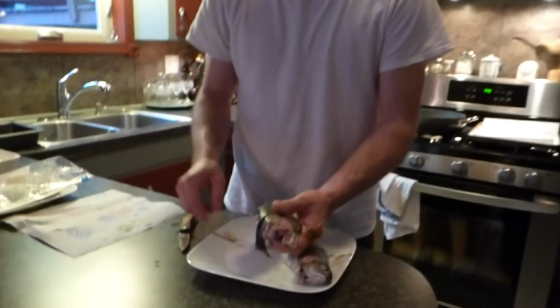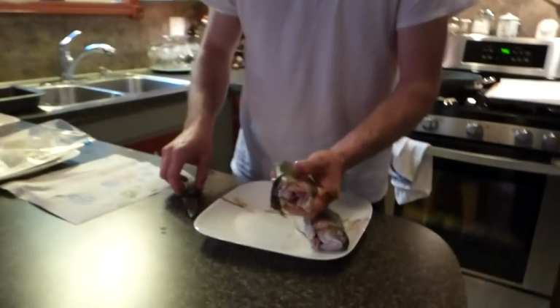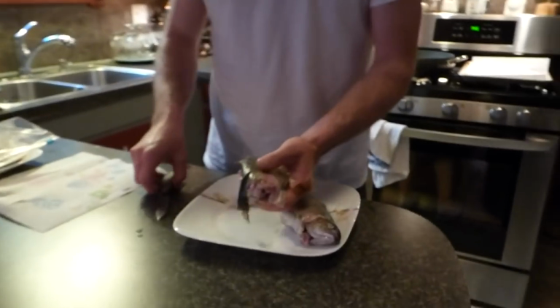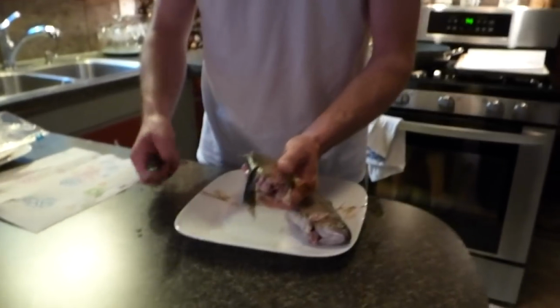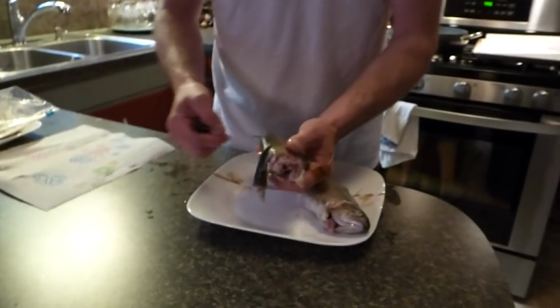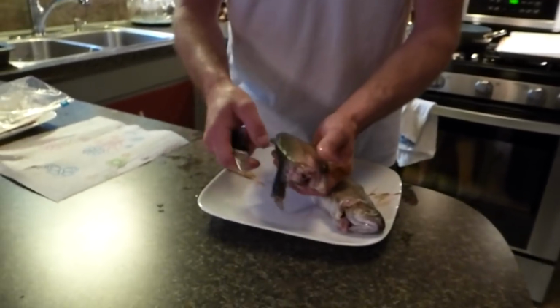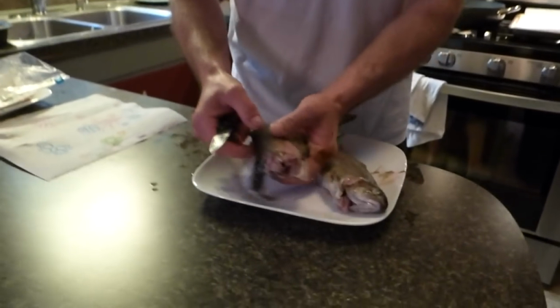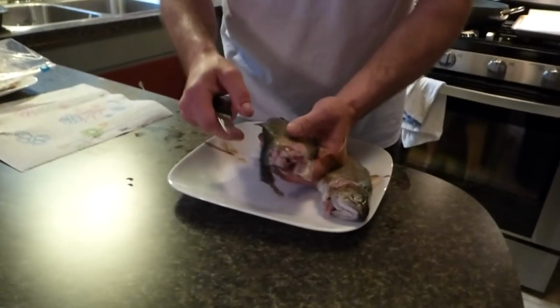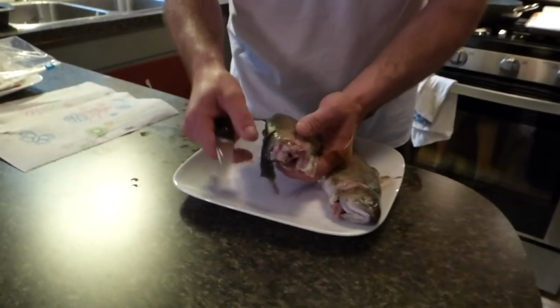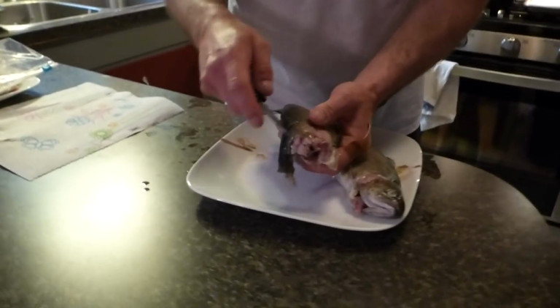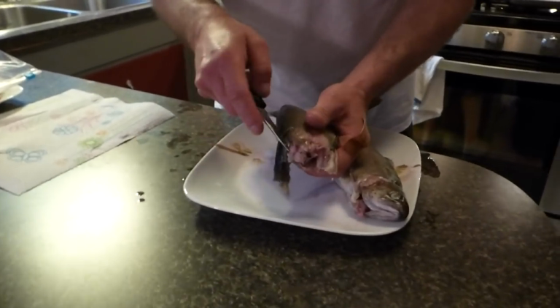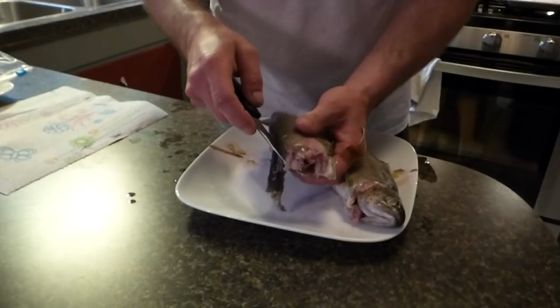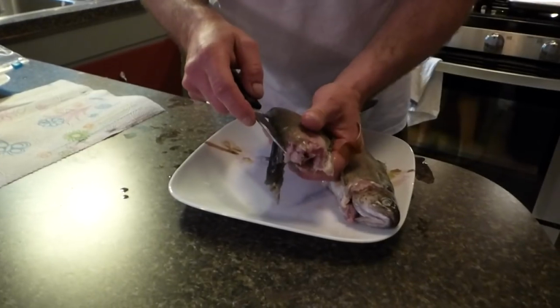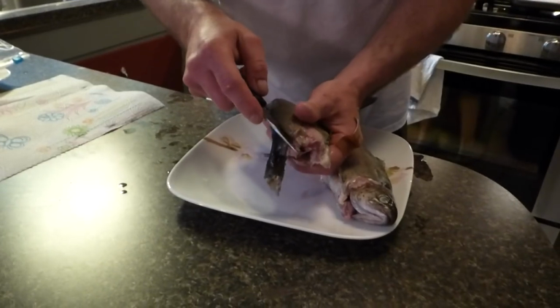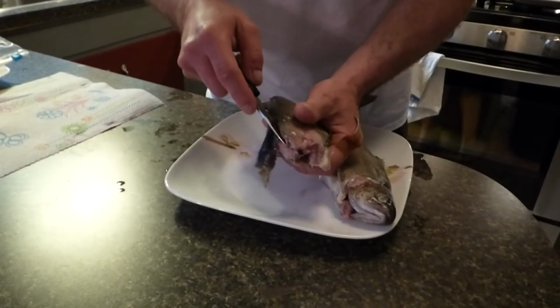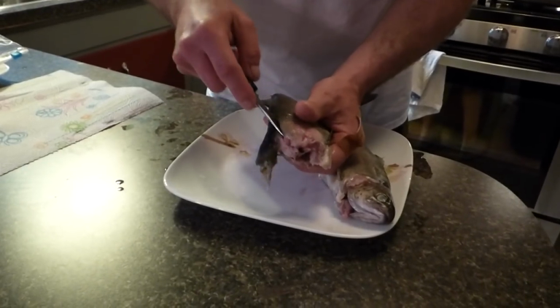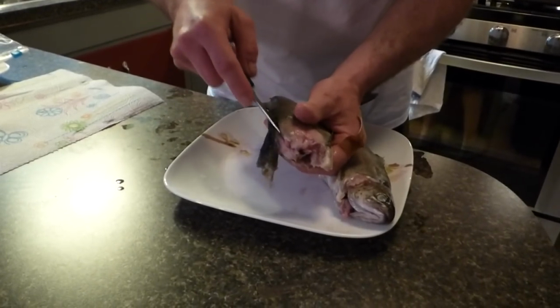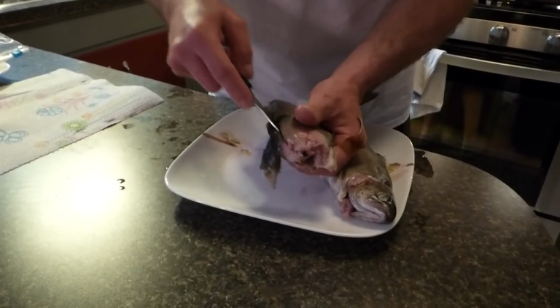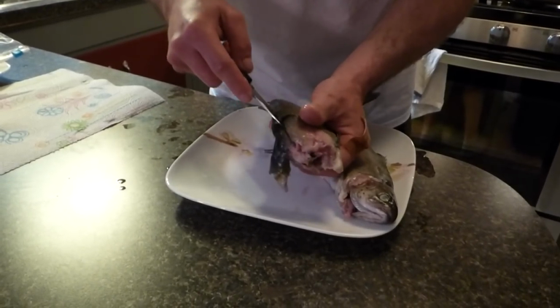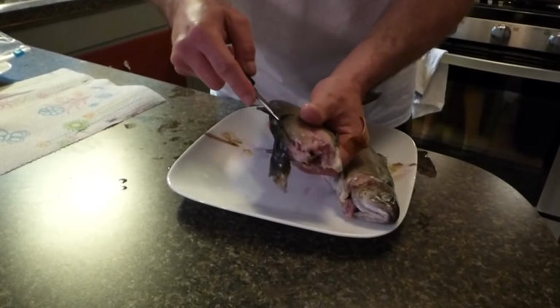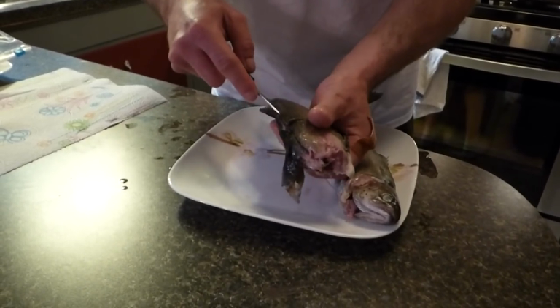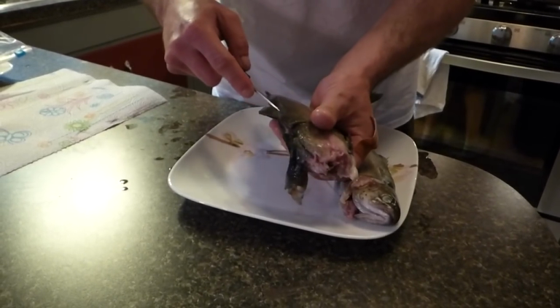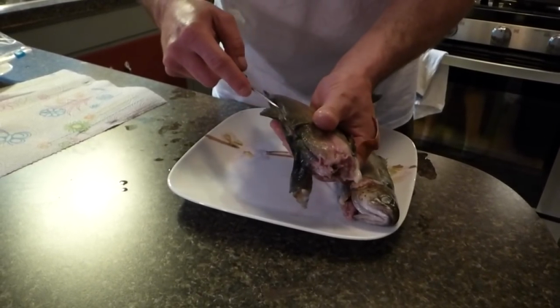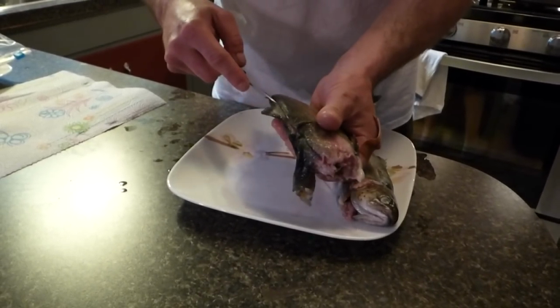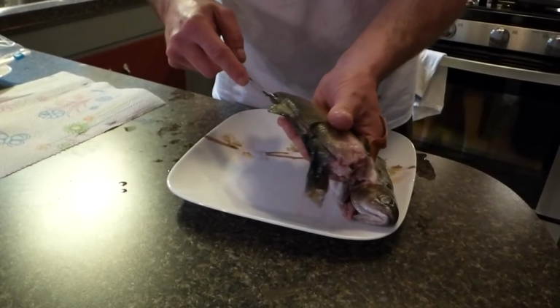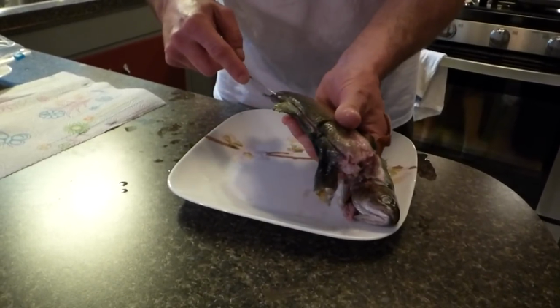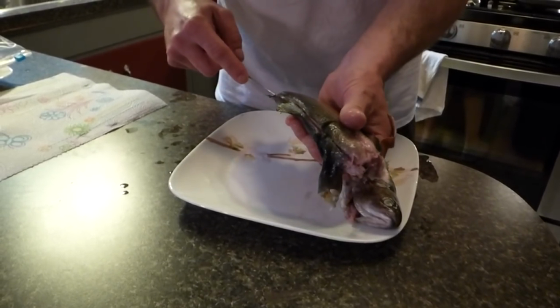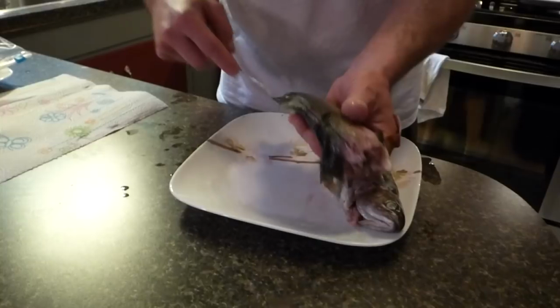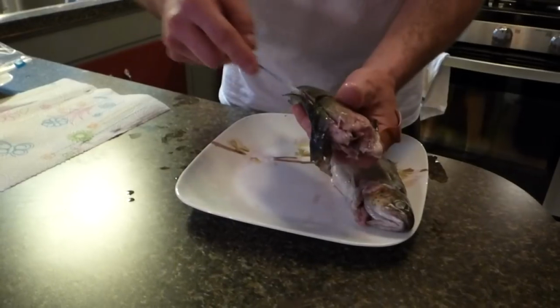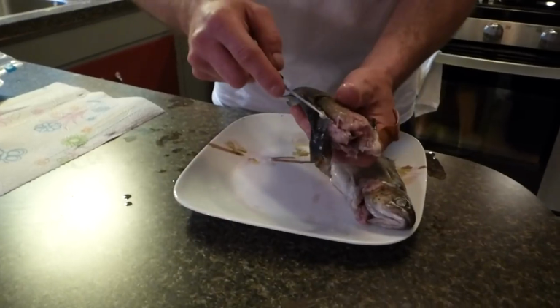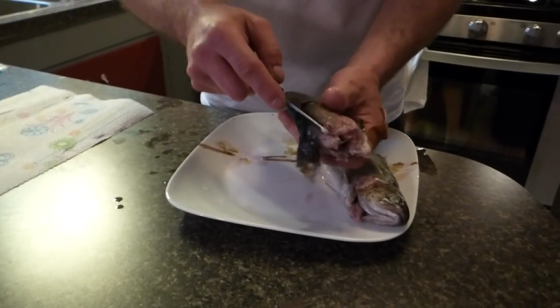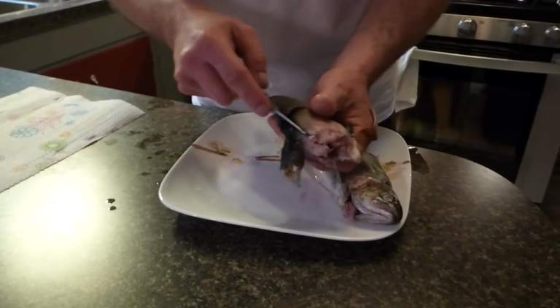Now you've only got to make one cut. You take your knife and cut down the center of the backbone all the way down, so you've got it.